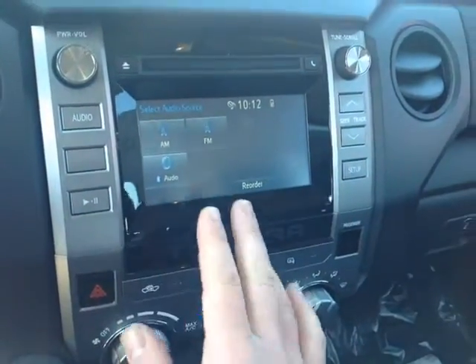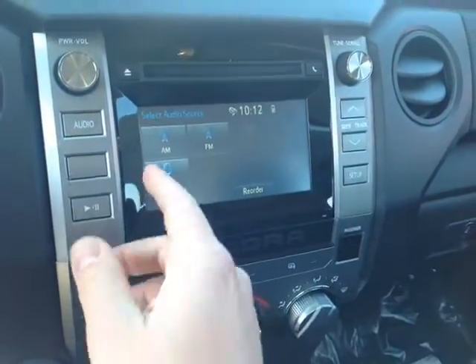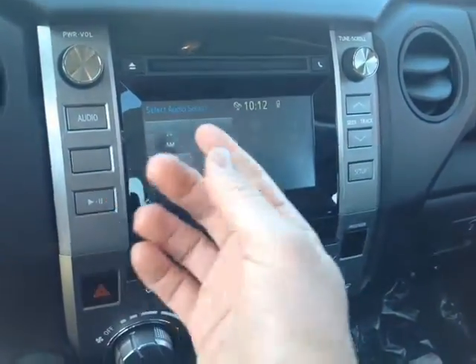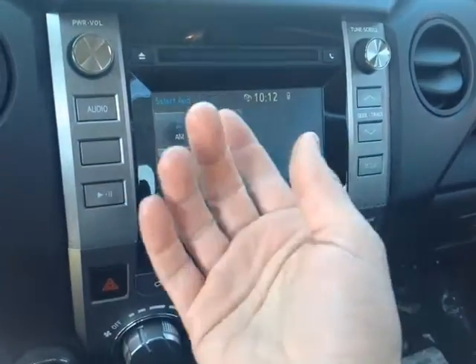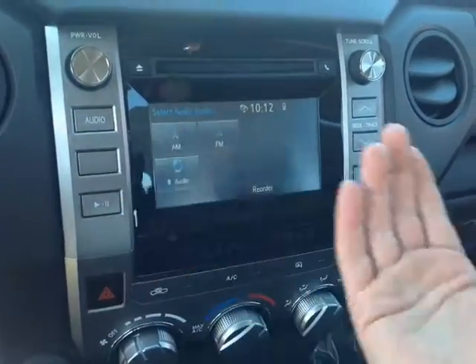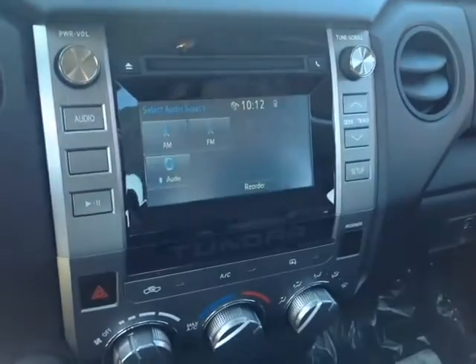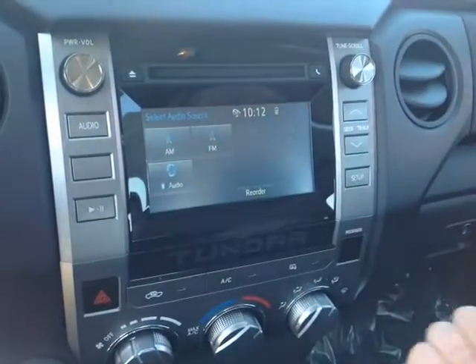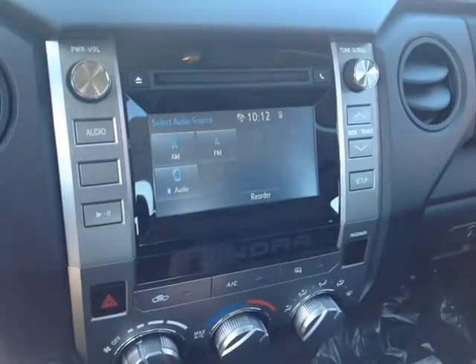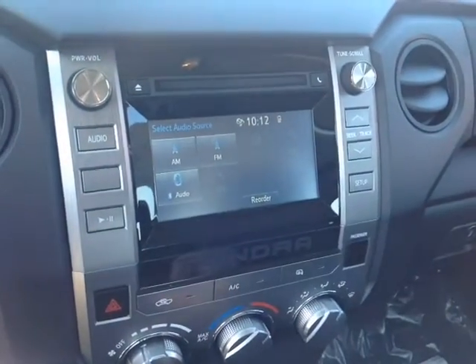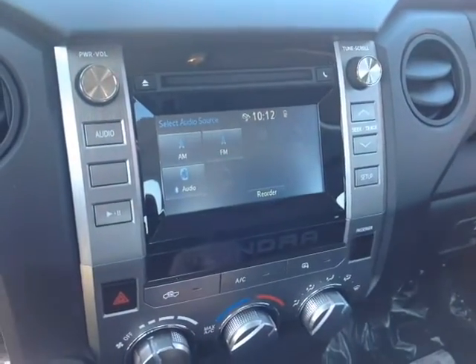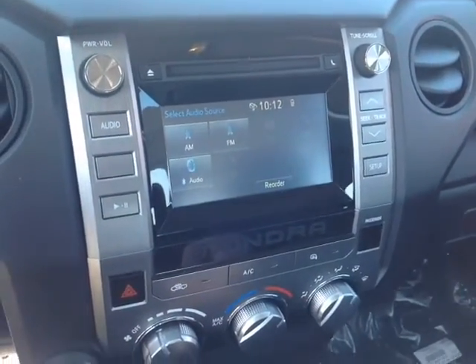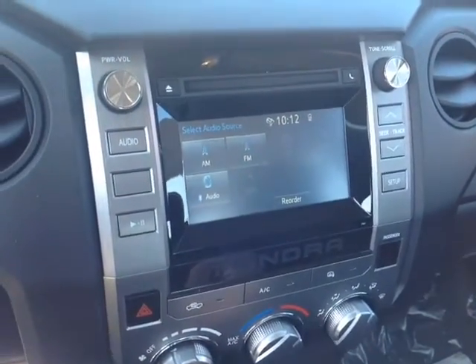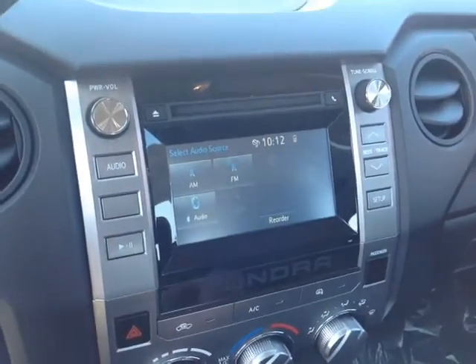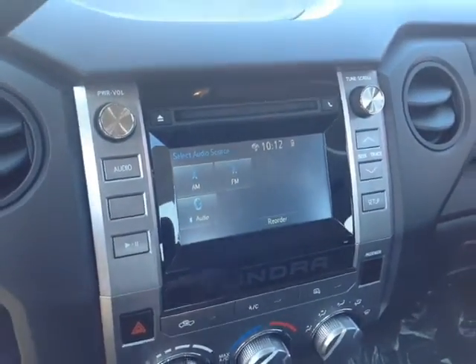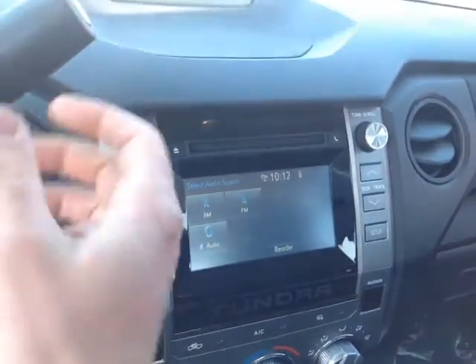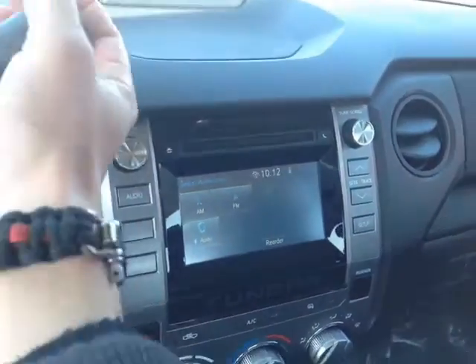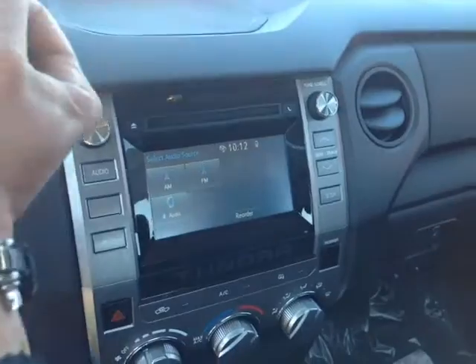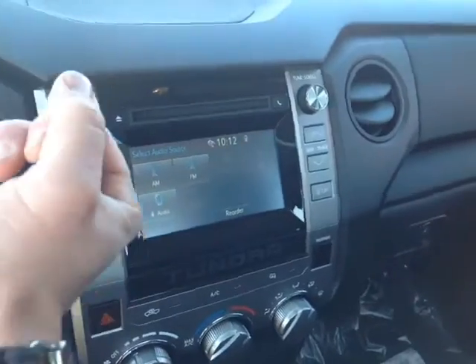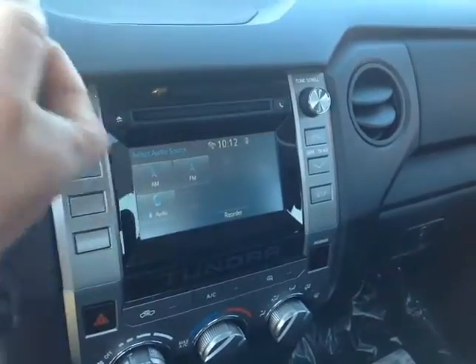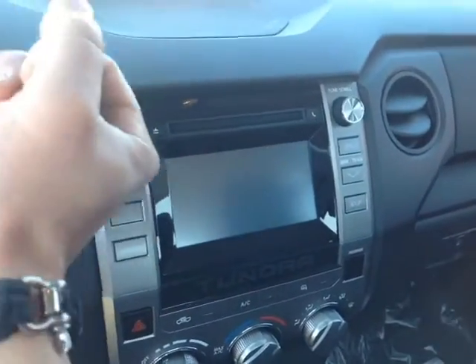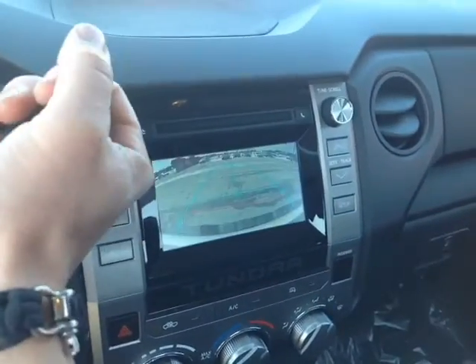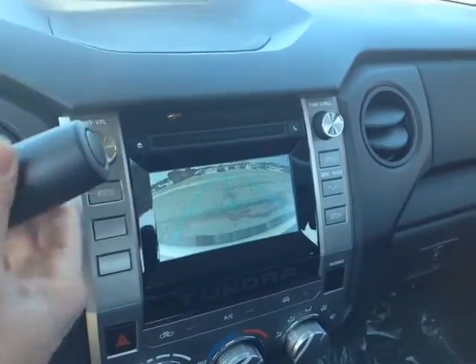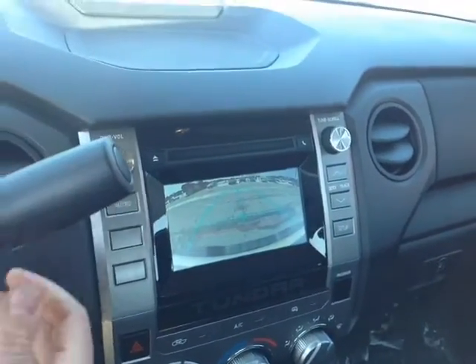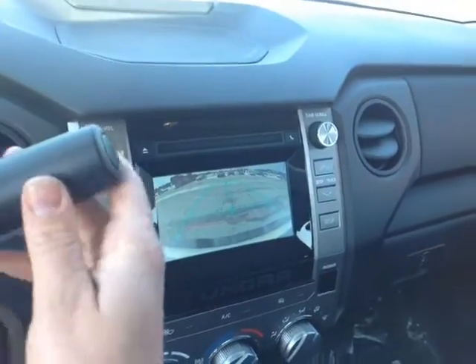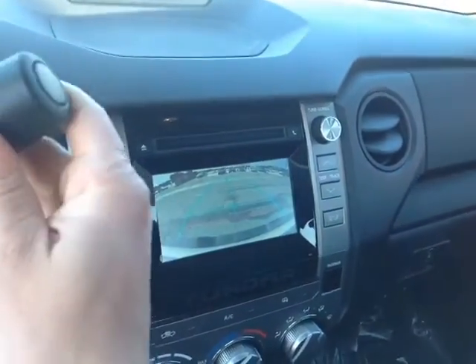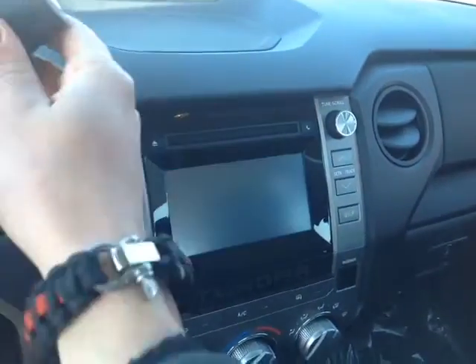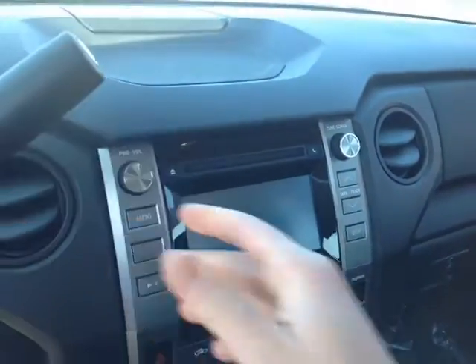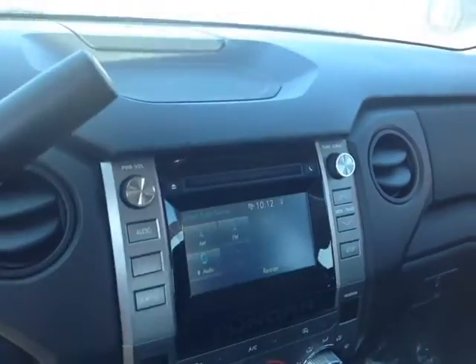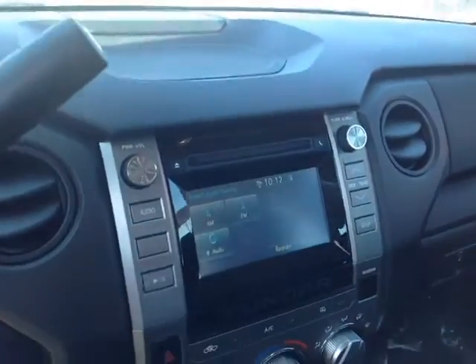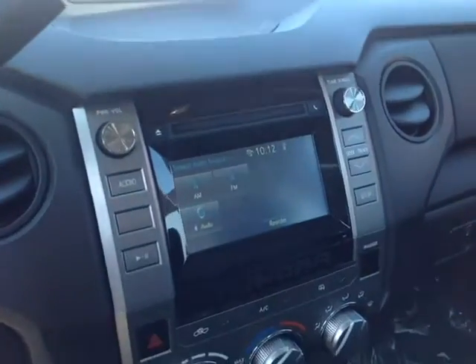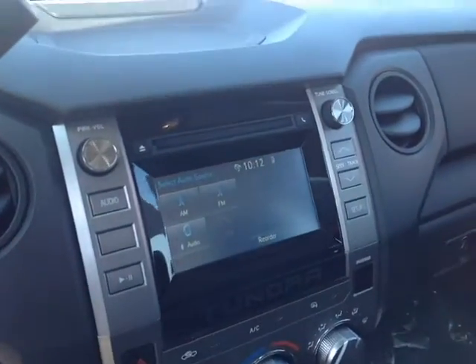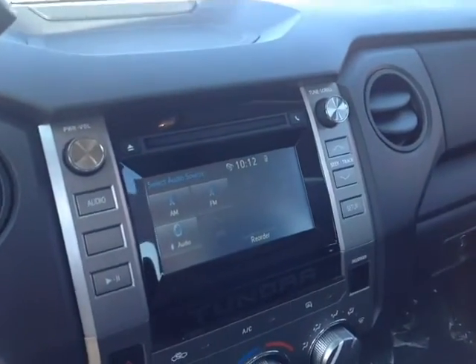You've got emergency flashers, AM, FM, CD, USB, Bluetooth, and auxiliary. And when I pop the vehicle into reverse, you've got your full-screen backup camera with the grid.